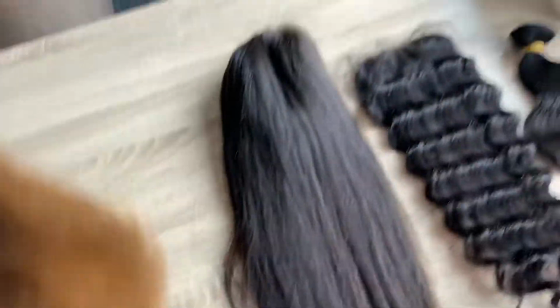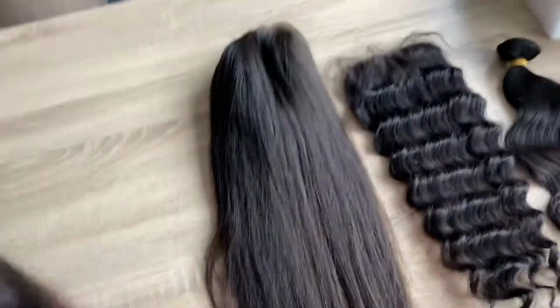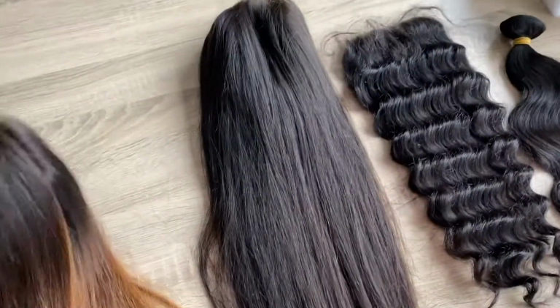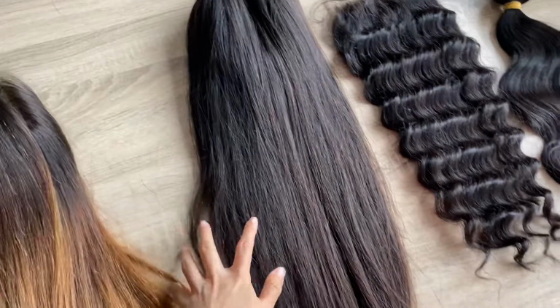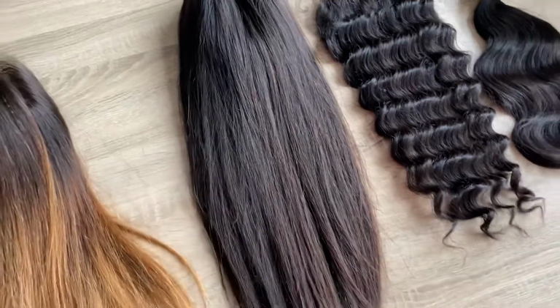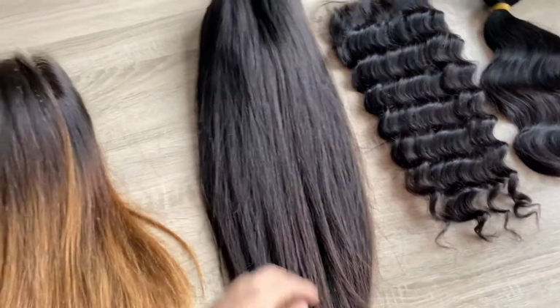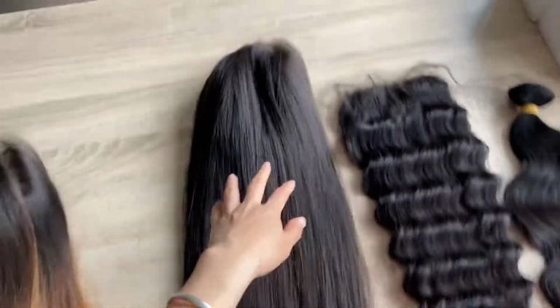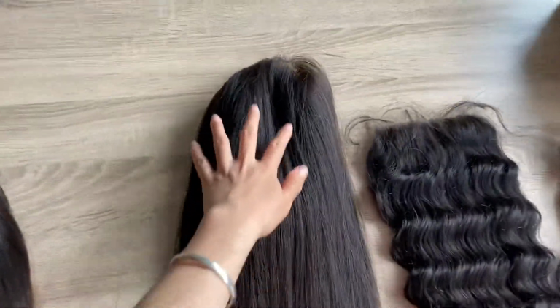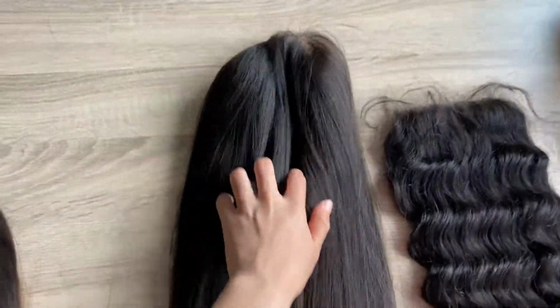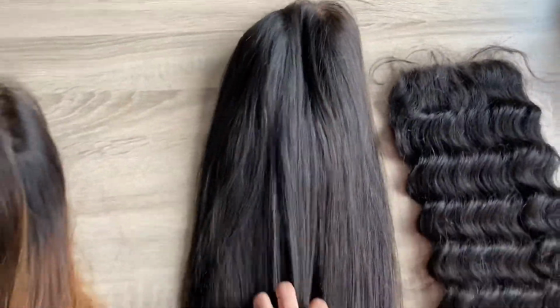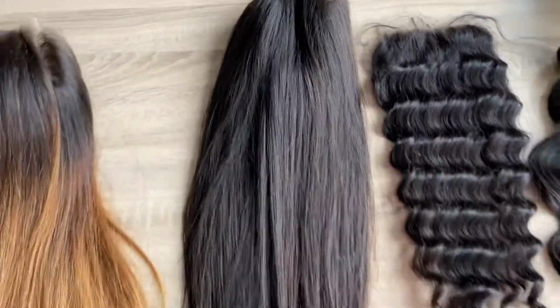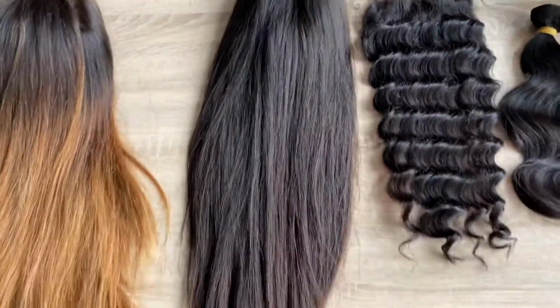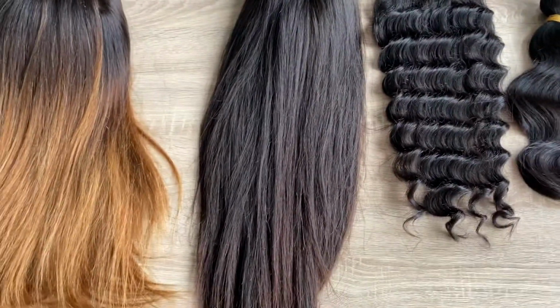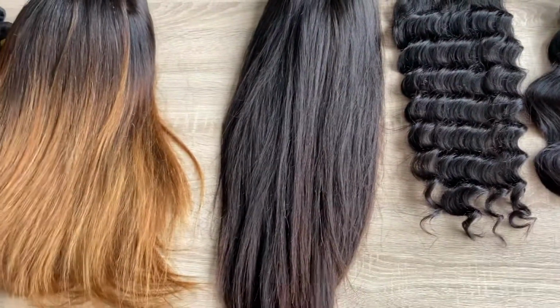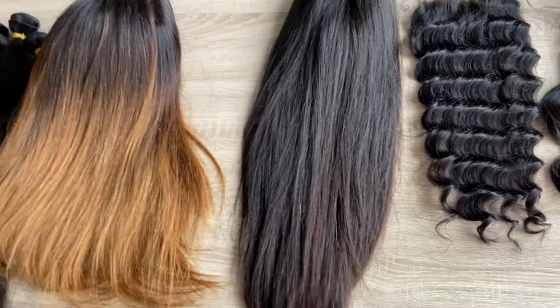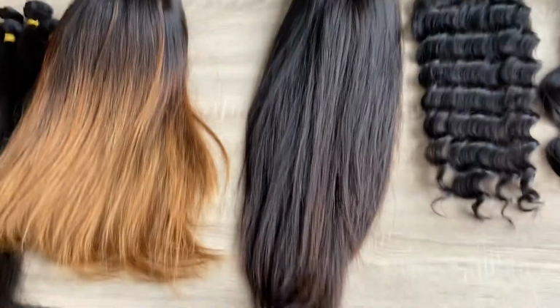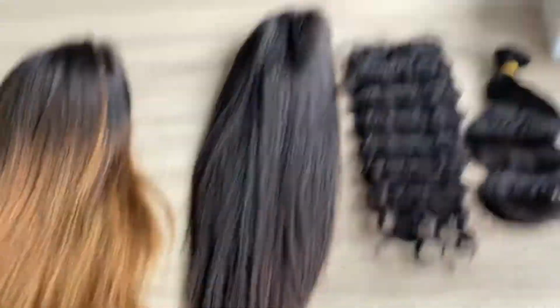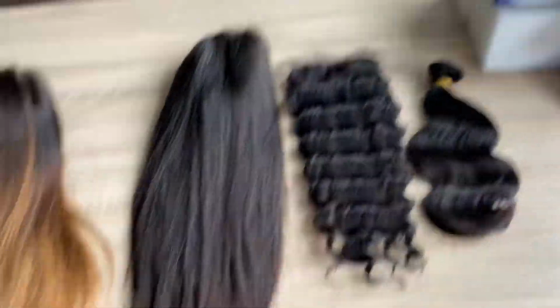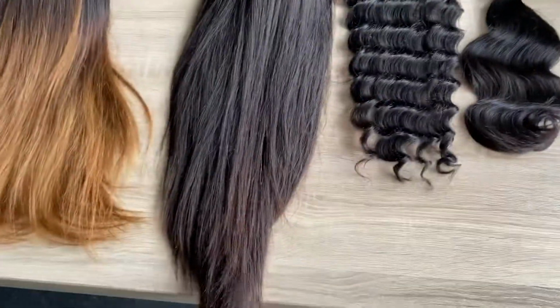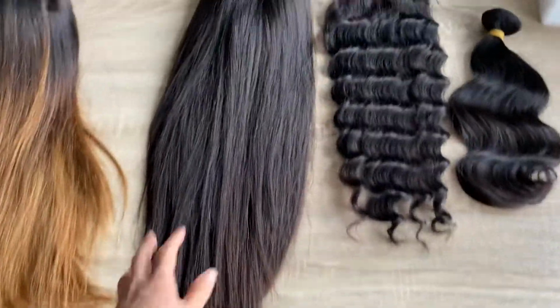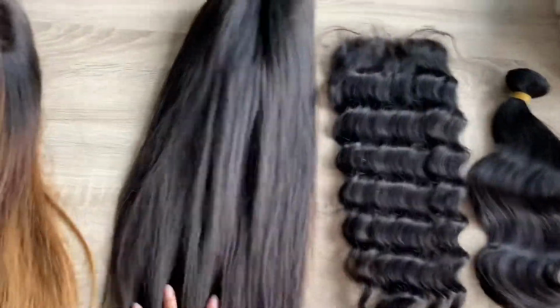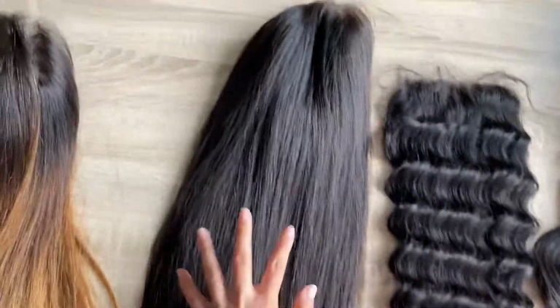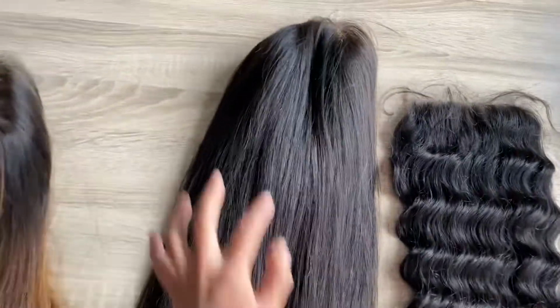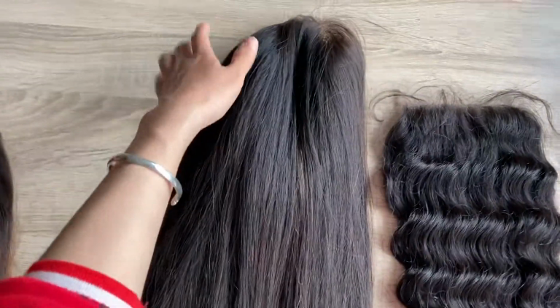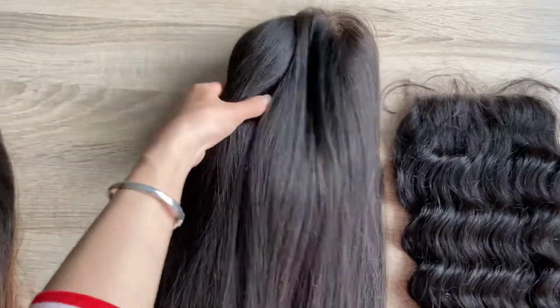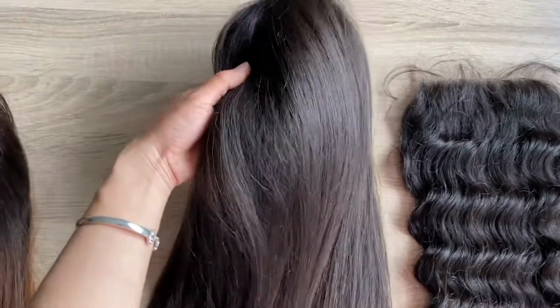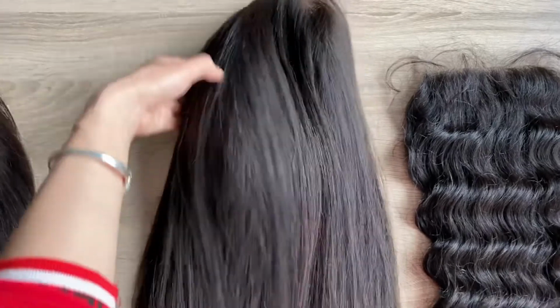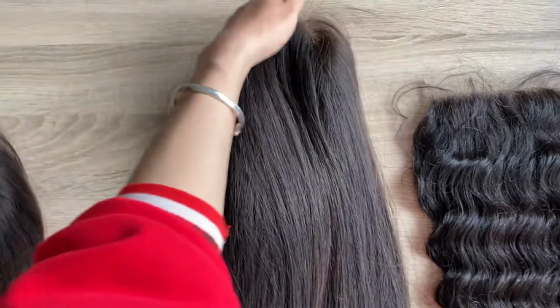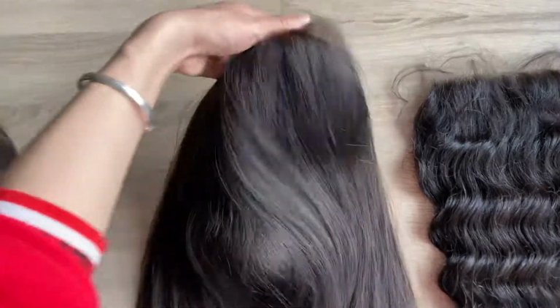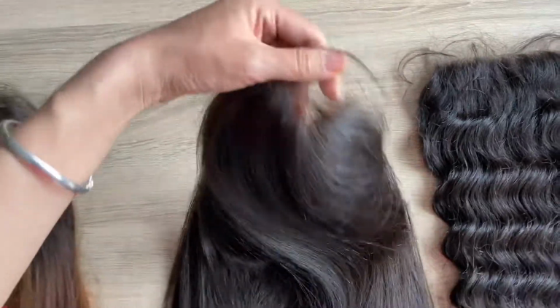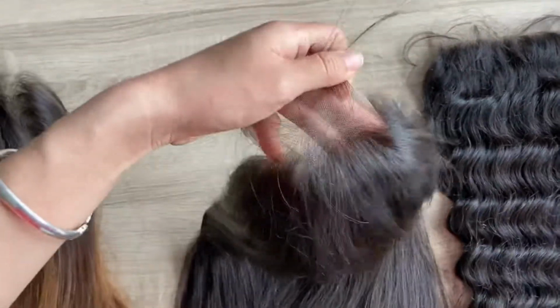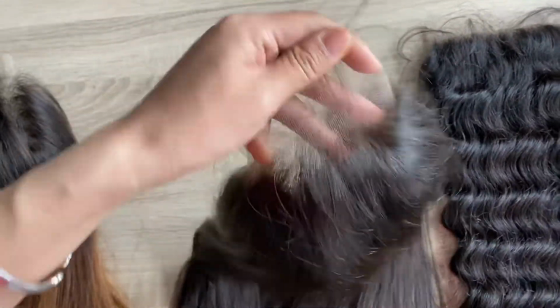This one is the Chloria straight wig. It's 22 inch. The lace is also the transparent lace.